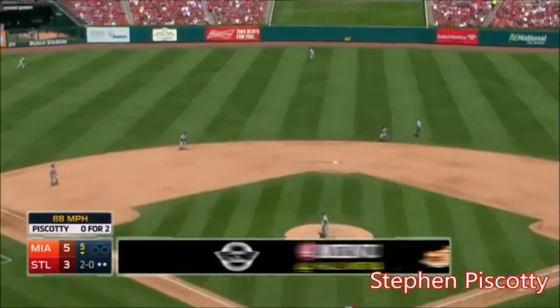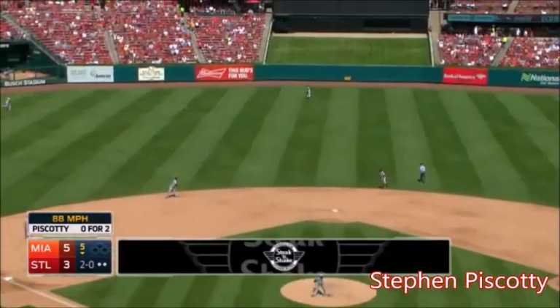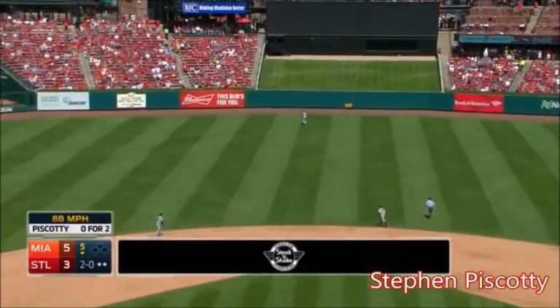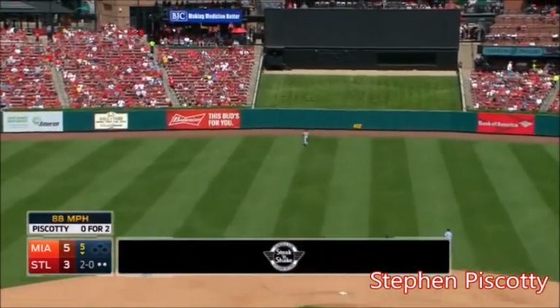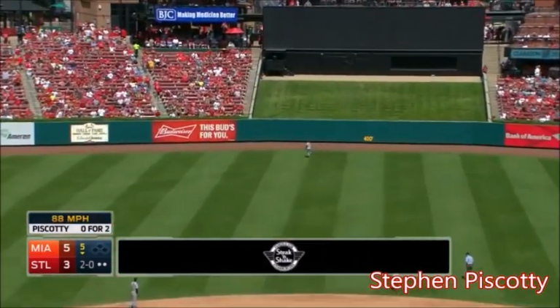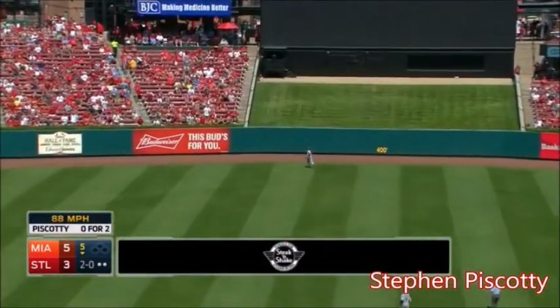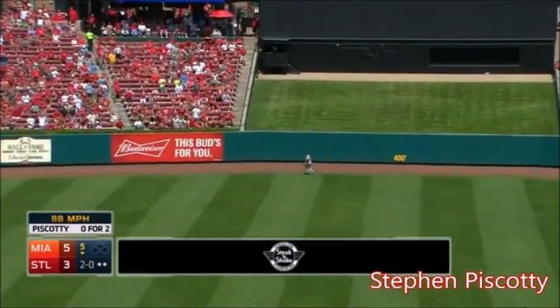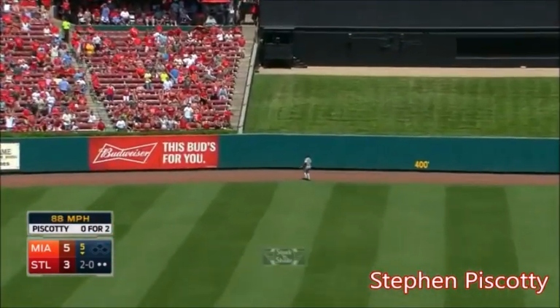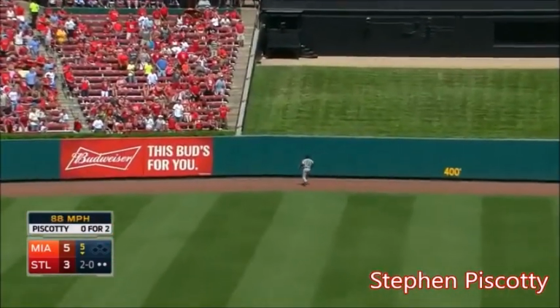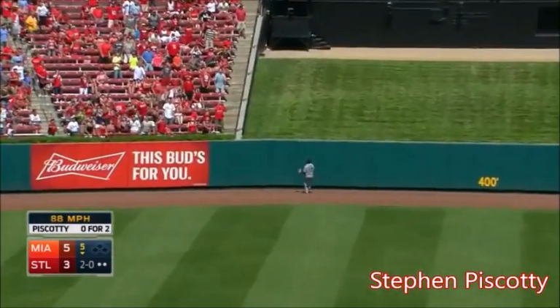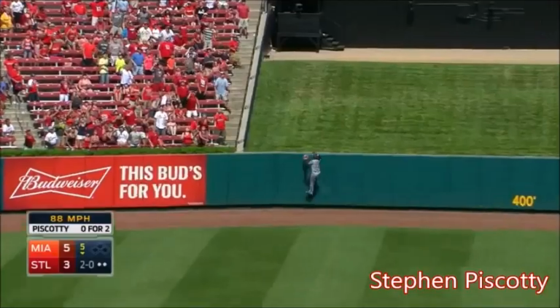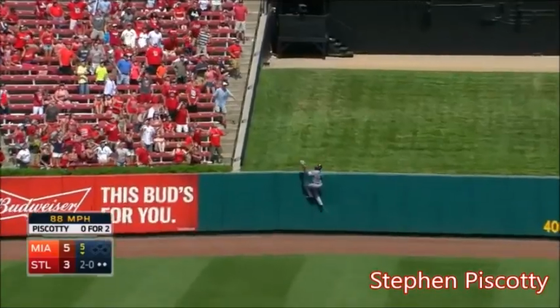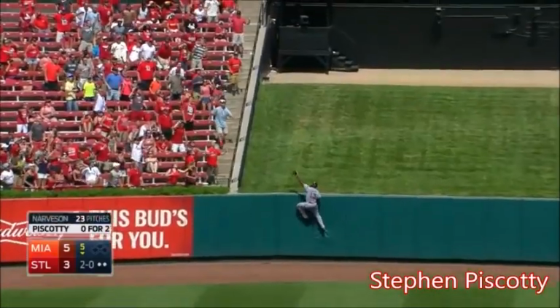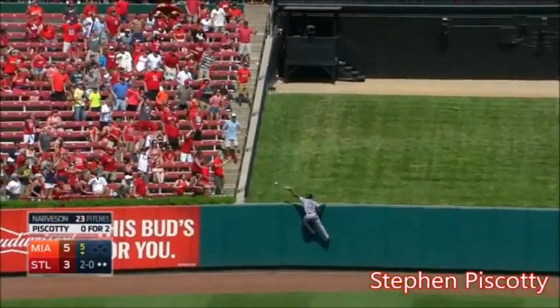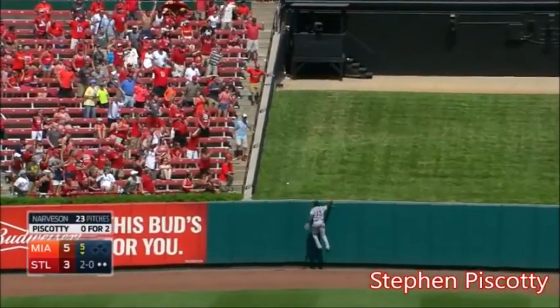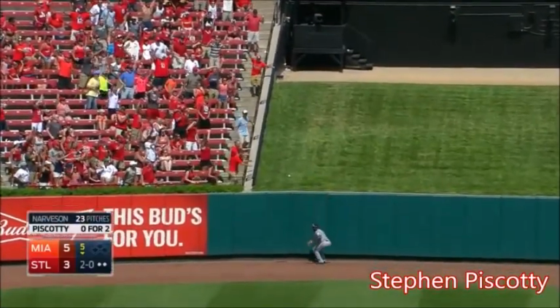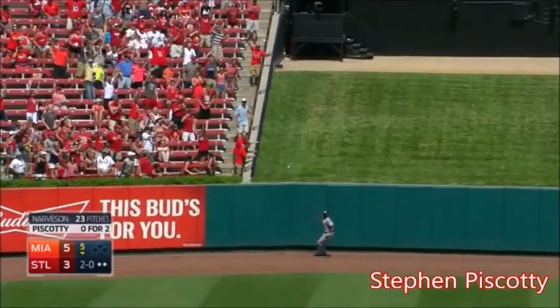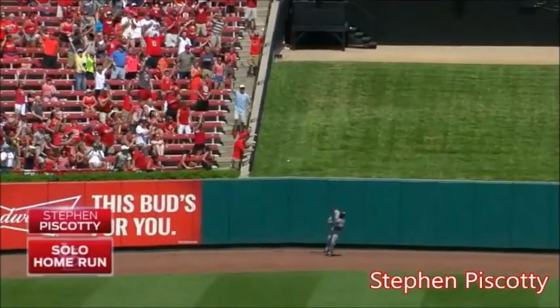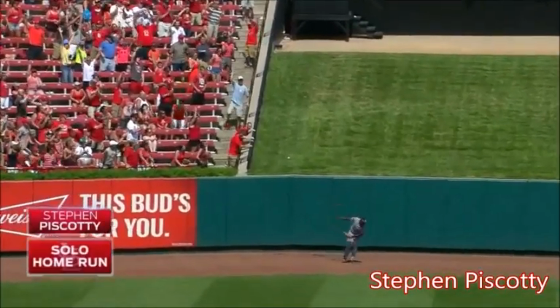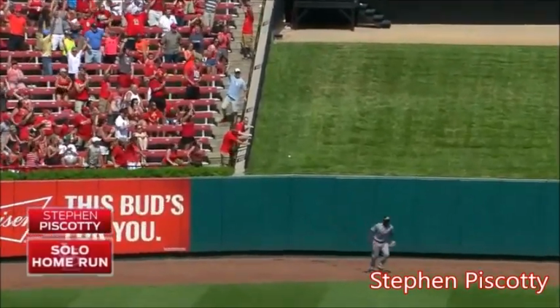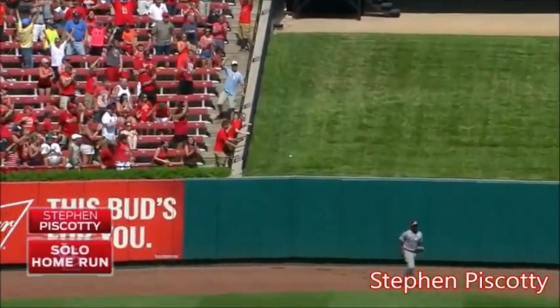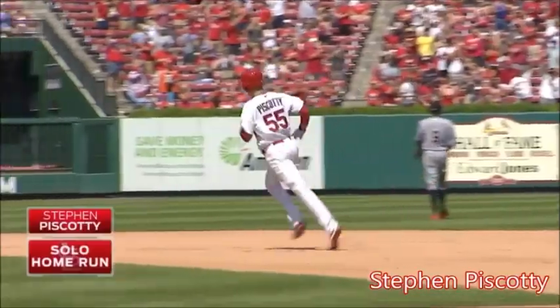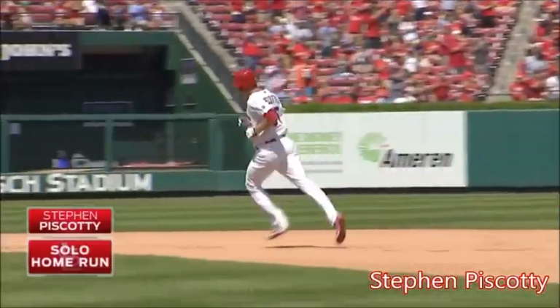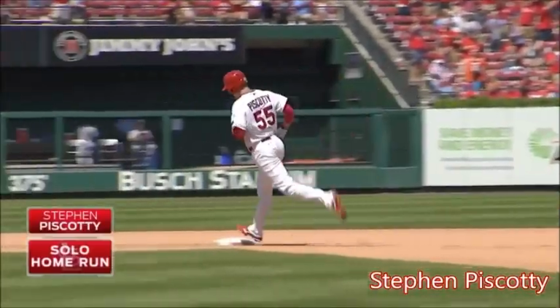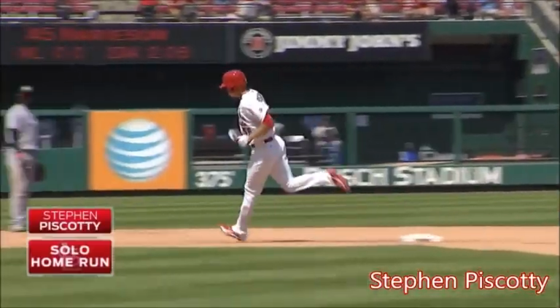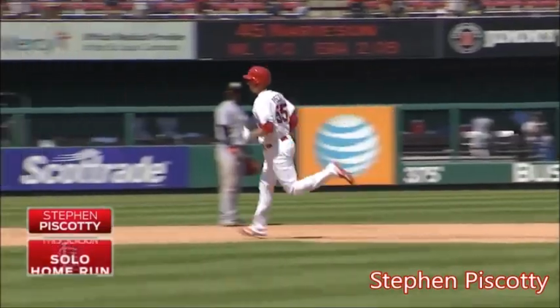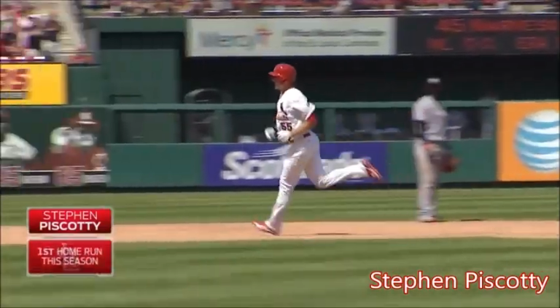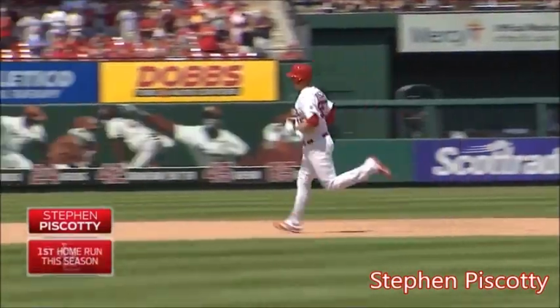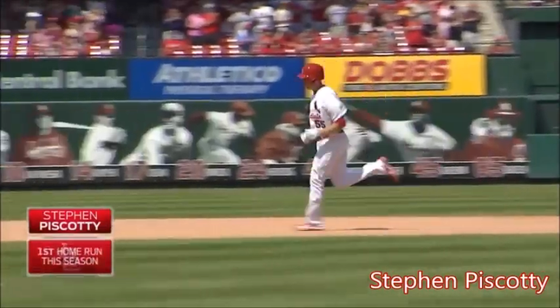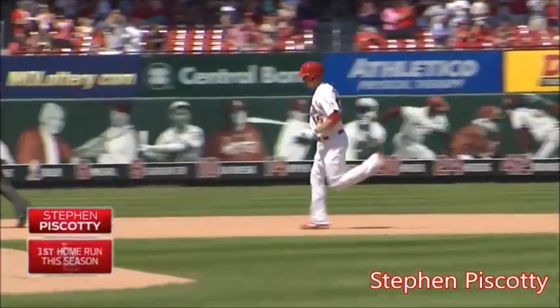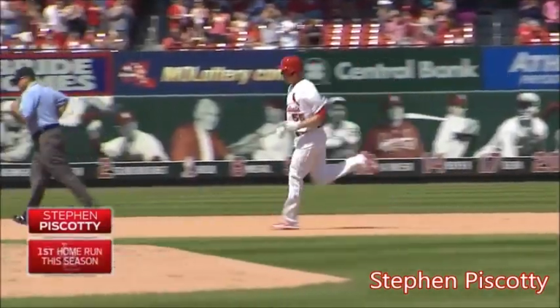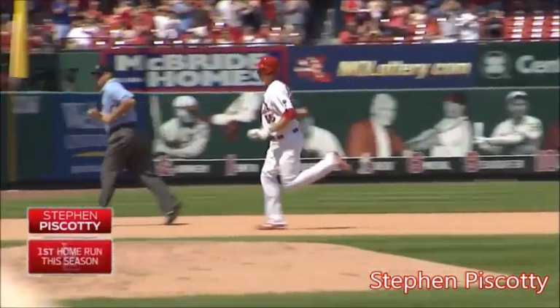In the air! Center field! Off the bat of Piscotti! Number one in the big leagues! First major league home run! Steven Piscotti!